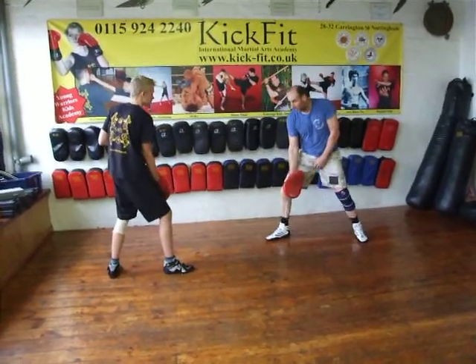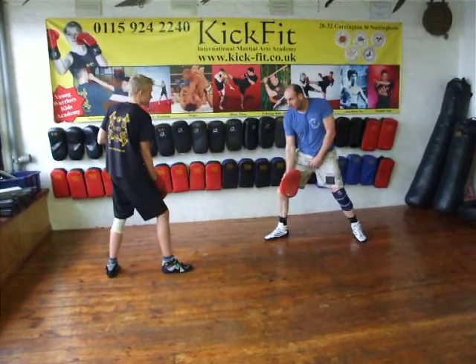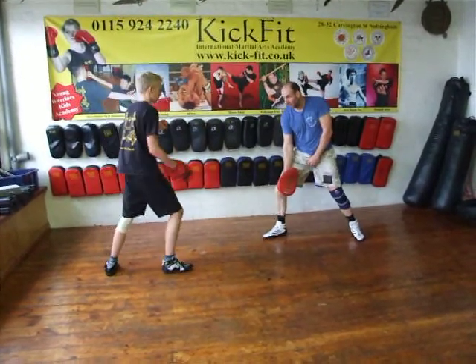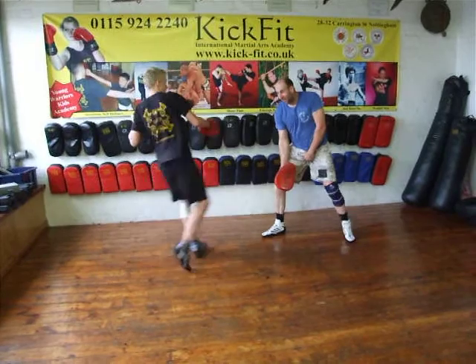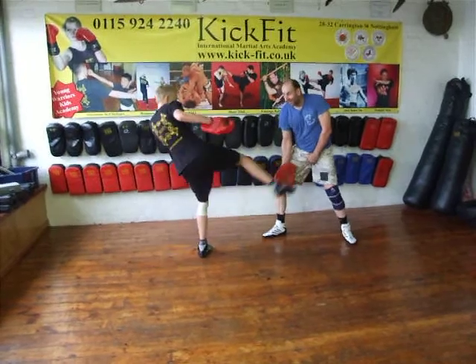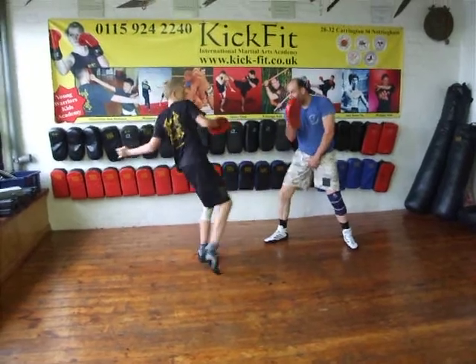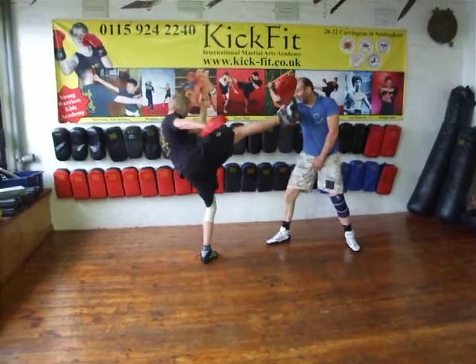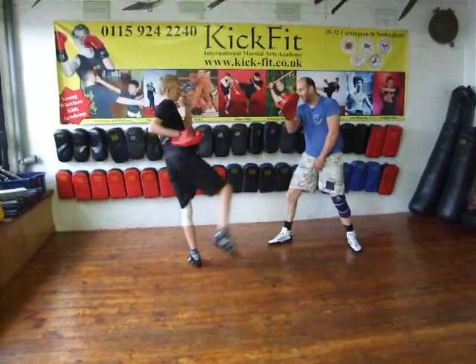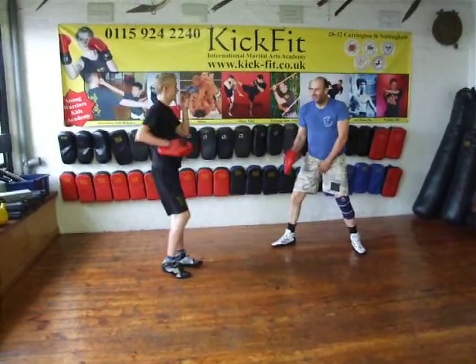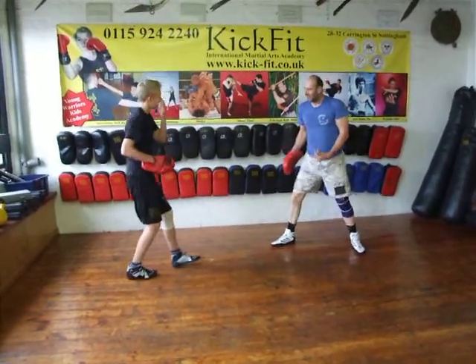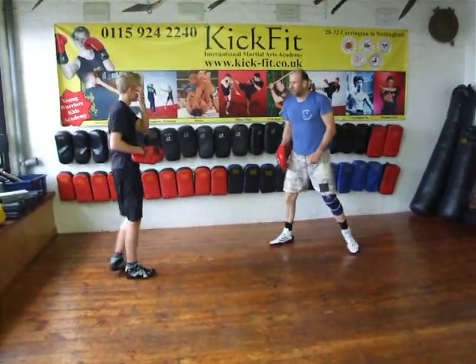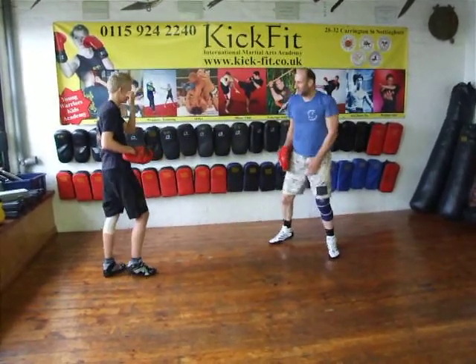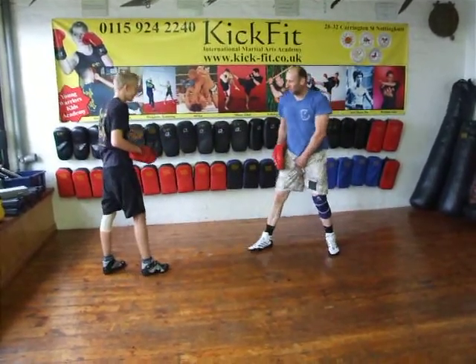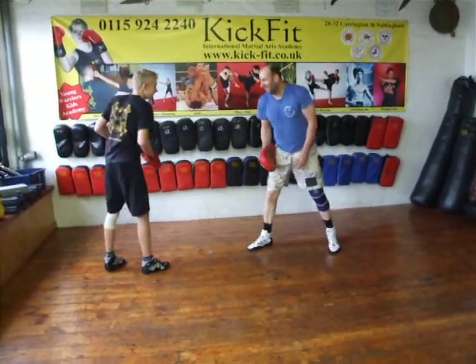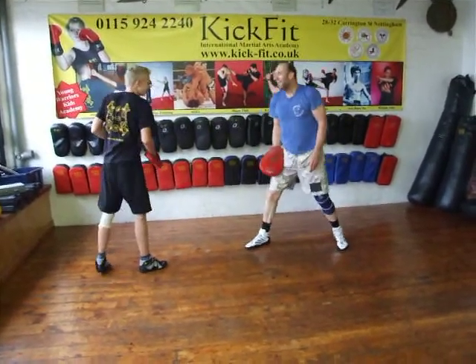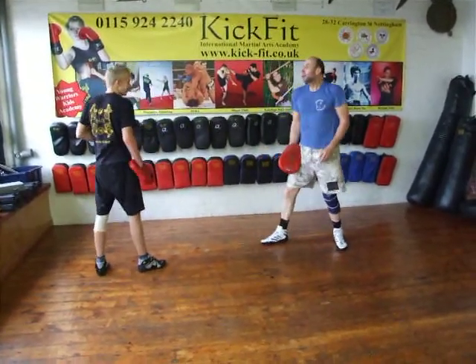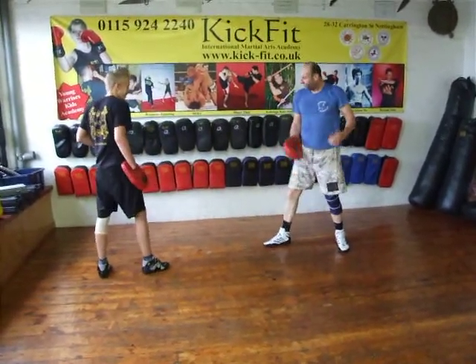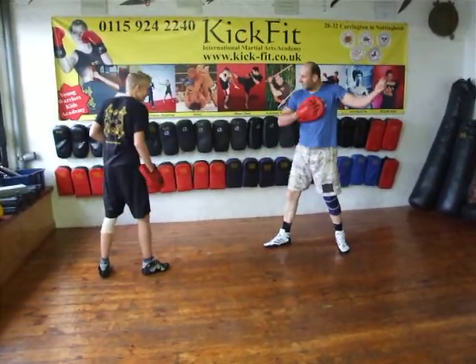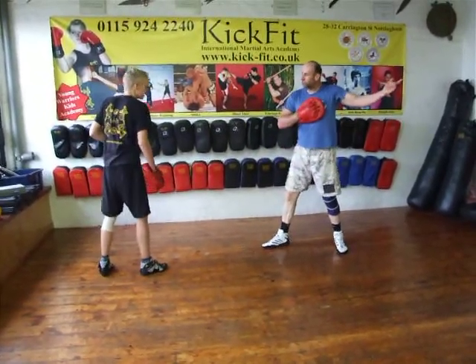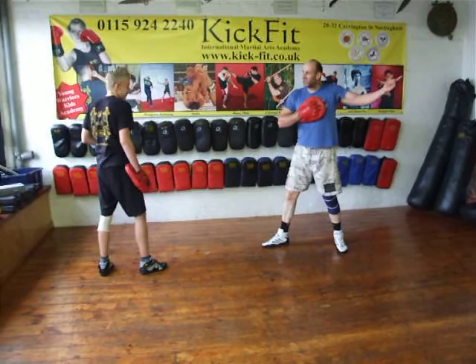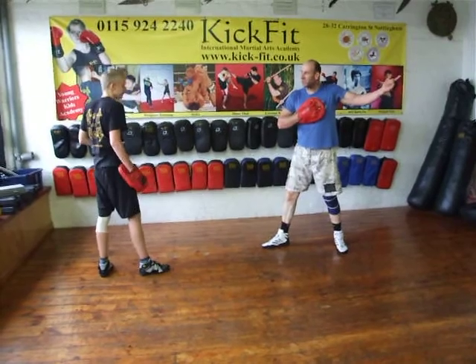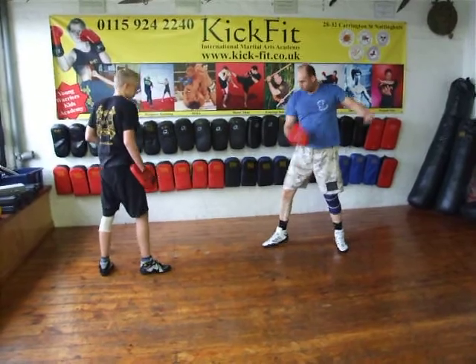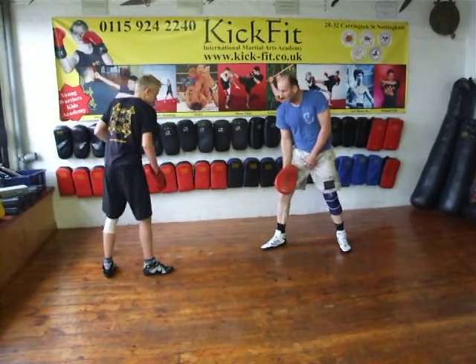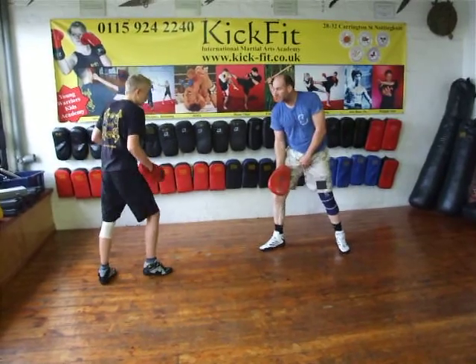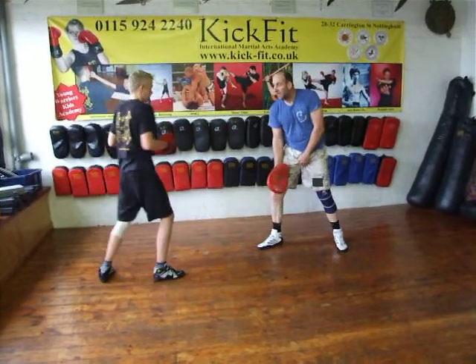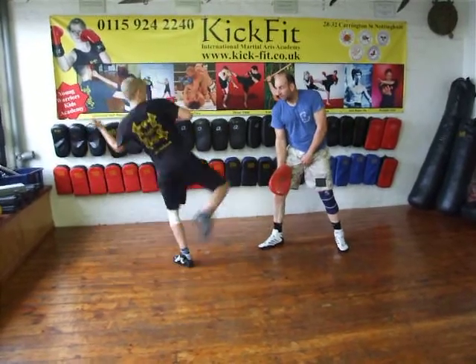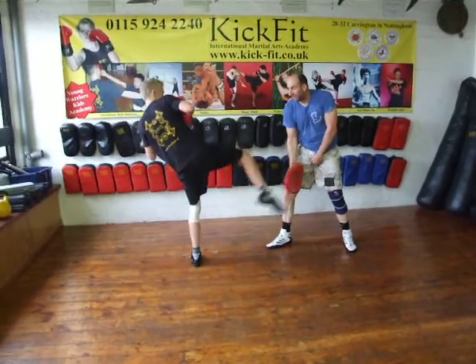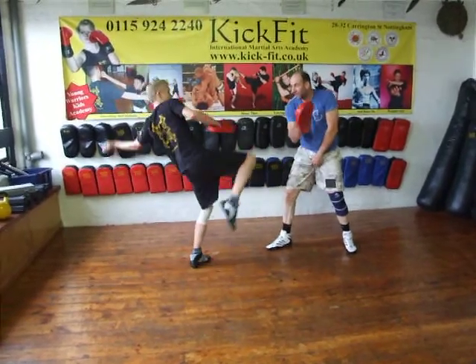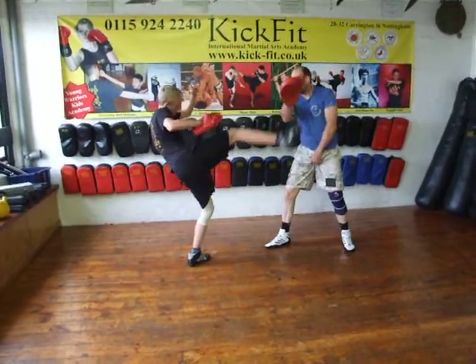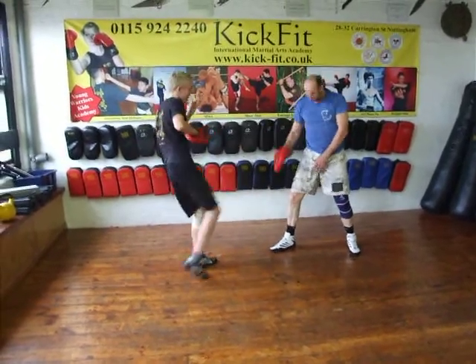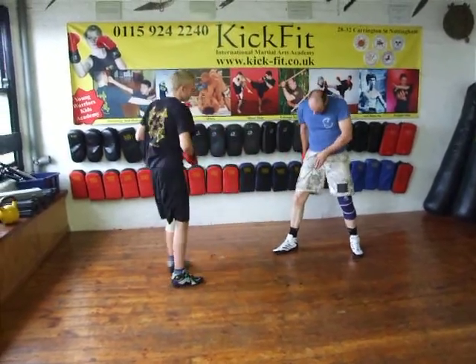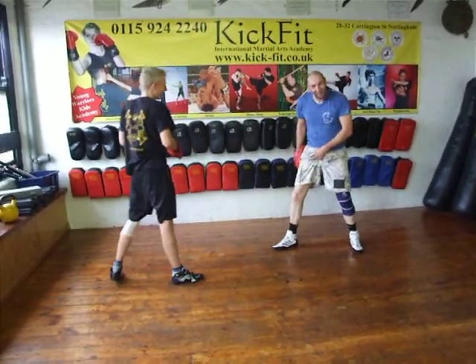And you go low, and then high. Now you've got a box on, so I'm holding it. Lift the knee, hand across the chest. Try again — hand across the chest — and that was right there.